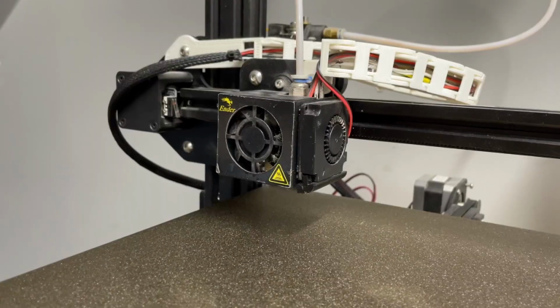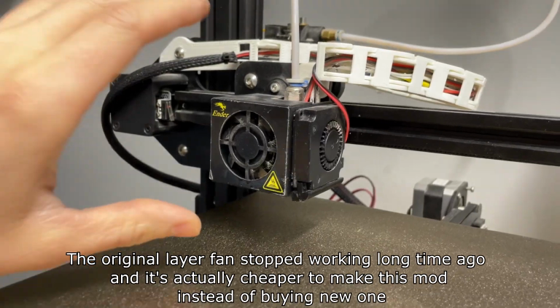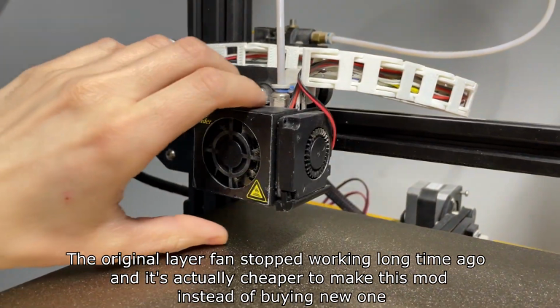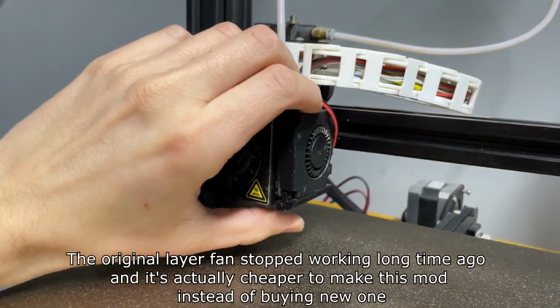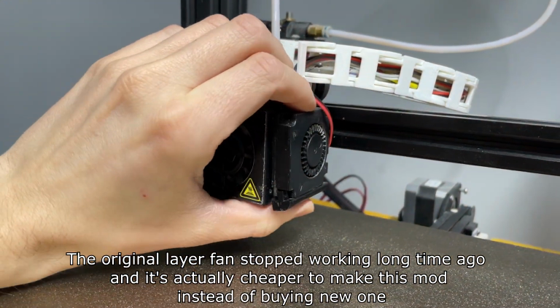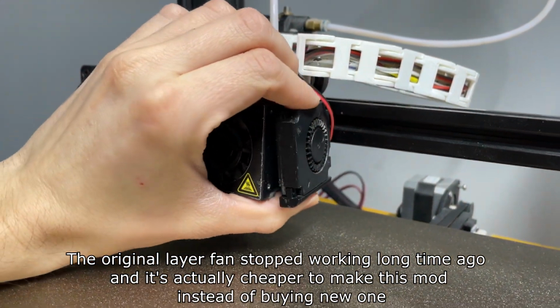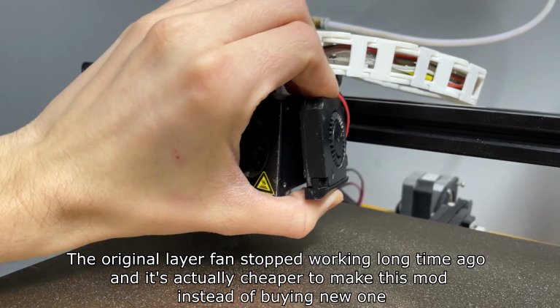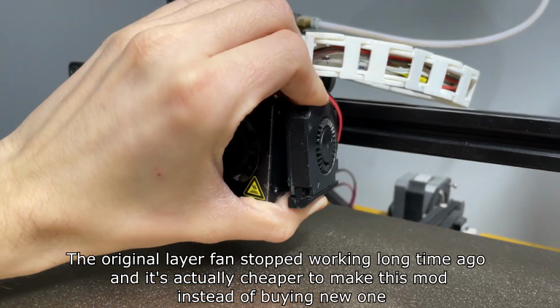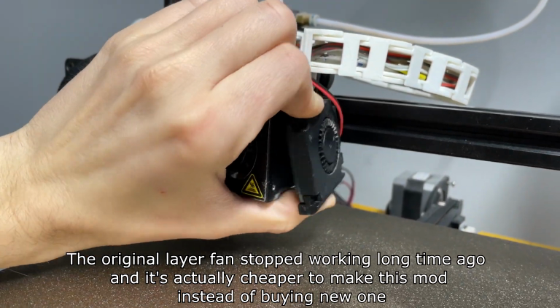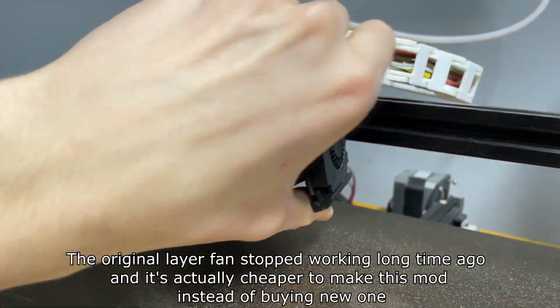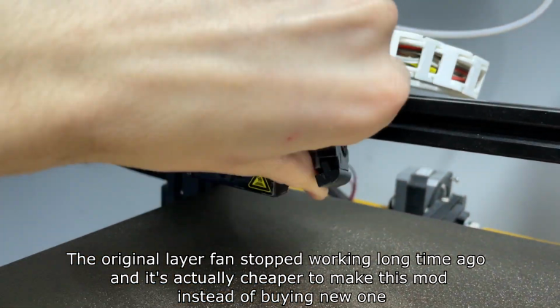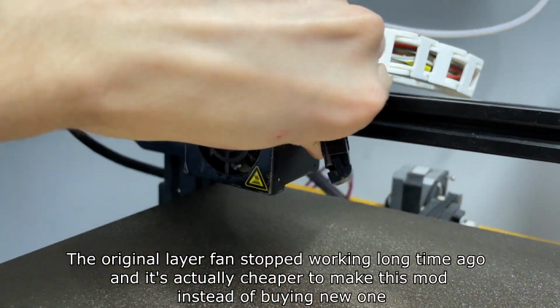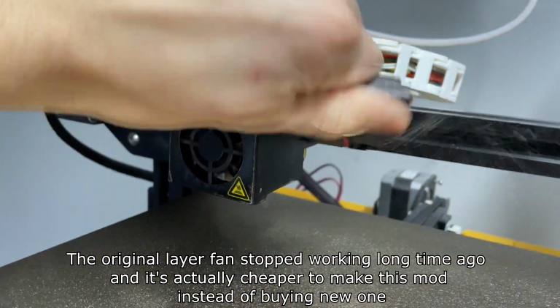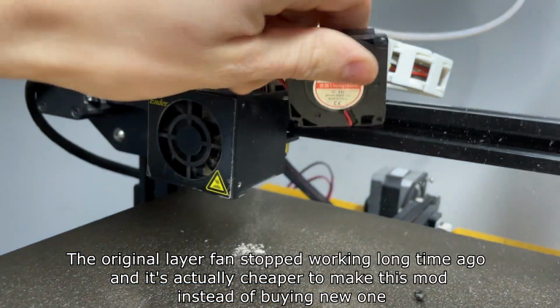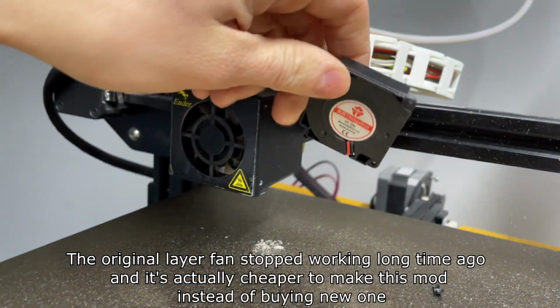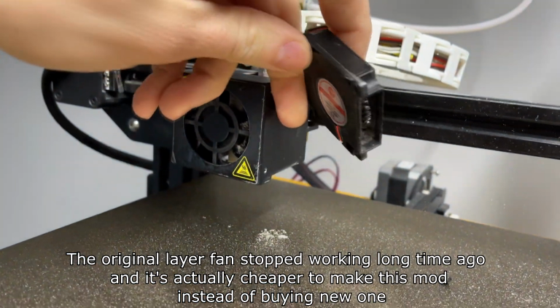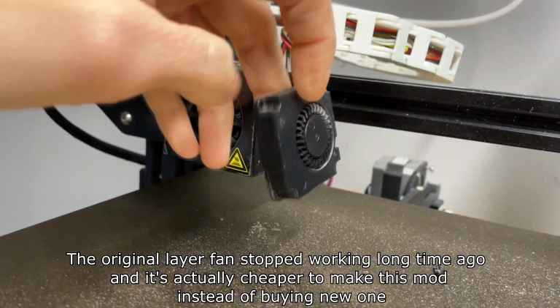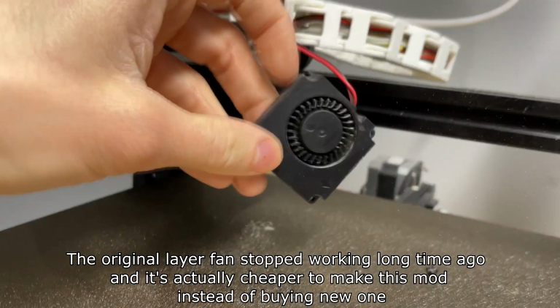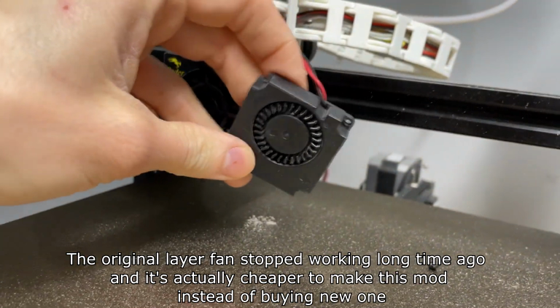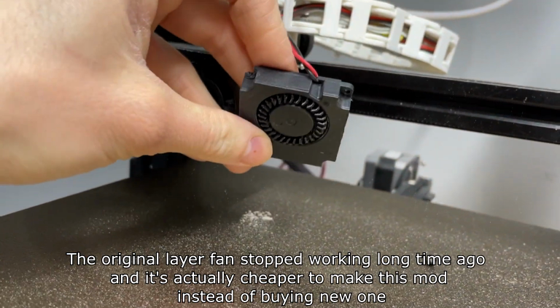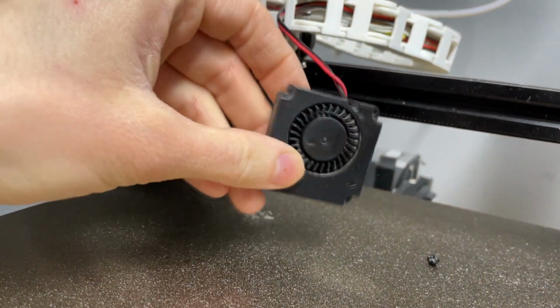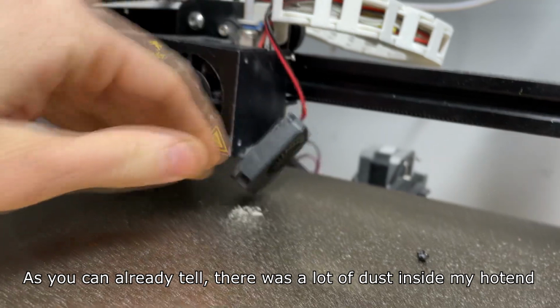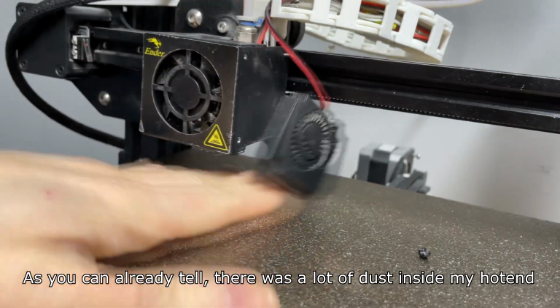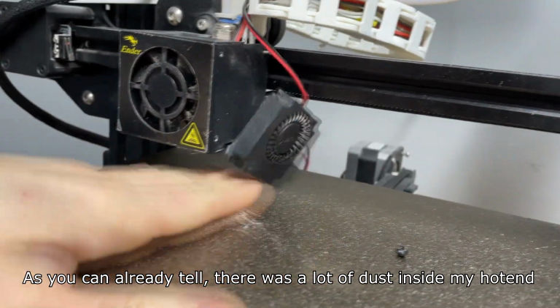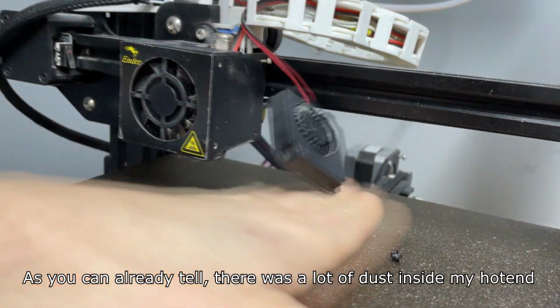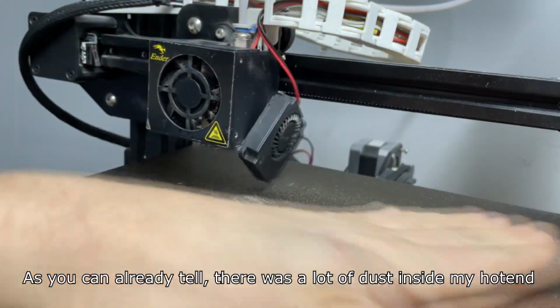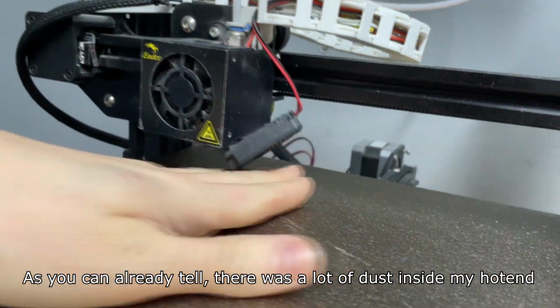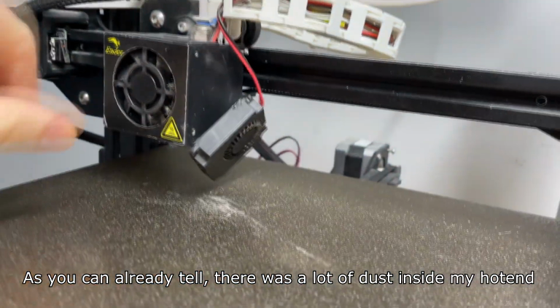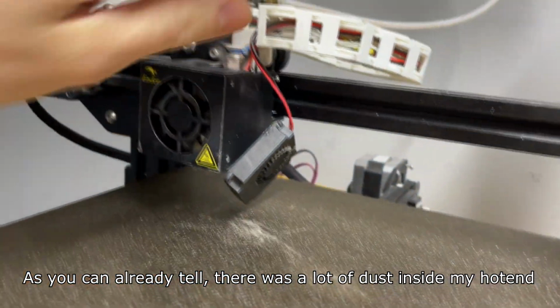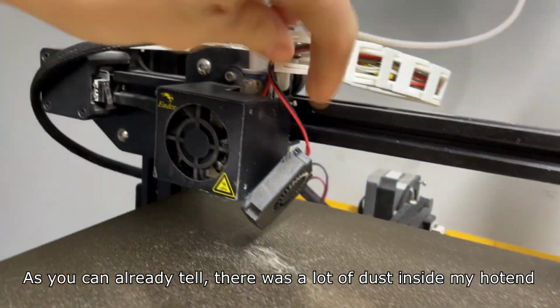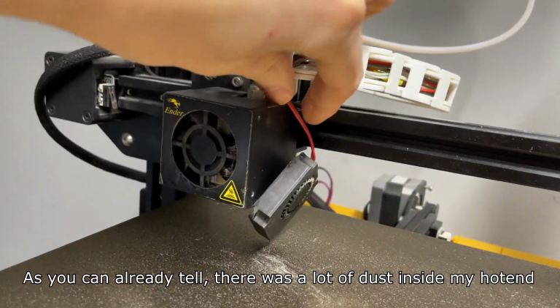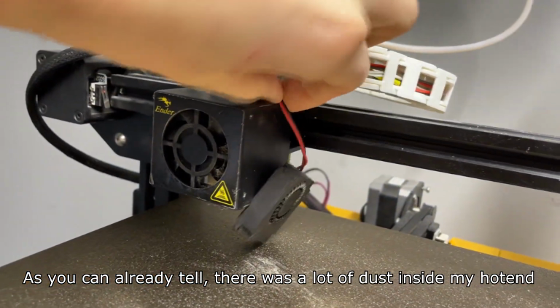The original layer fan stopped working a long time ago and it's actually cheaper to make this mod instead of buying a new one. As you can already tell, there was a lot of dust inside my hotend.